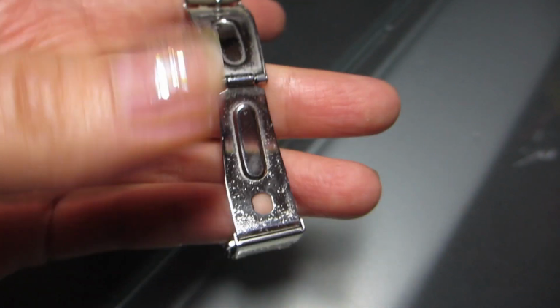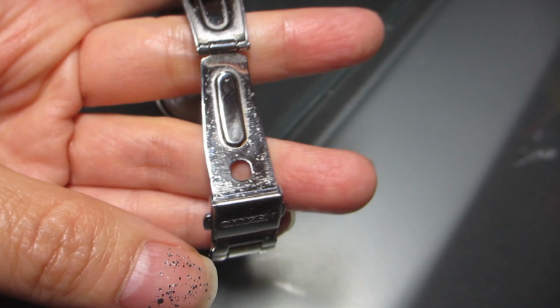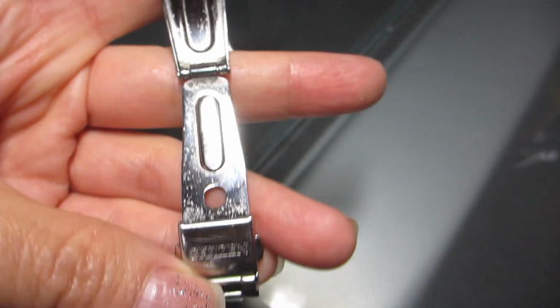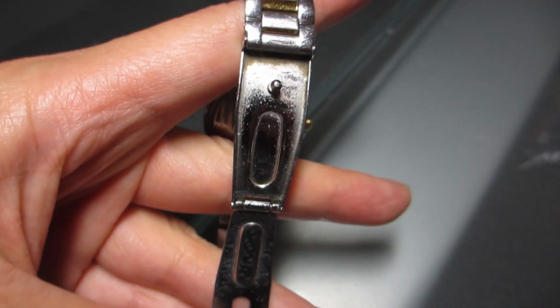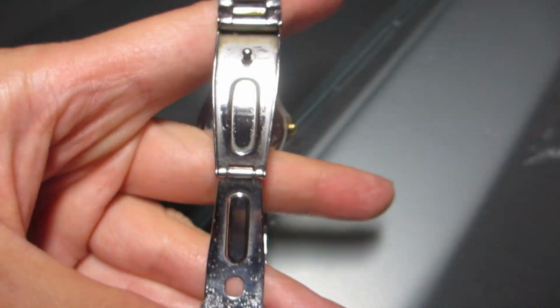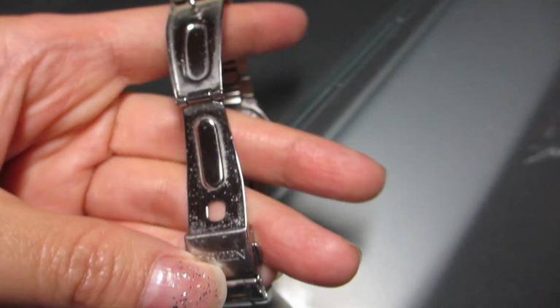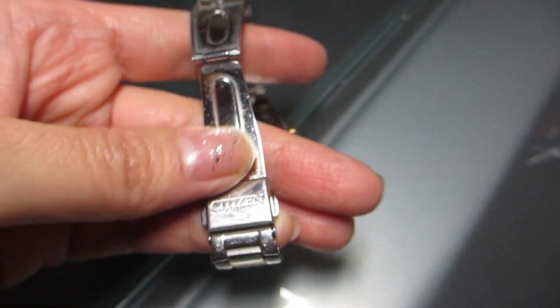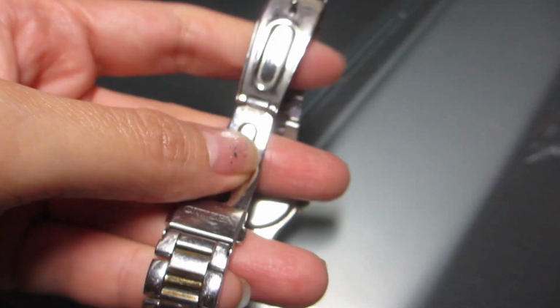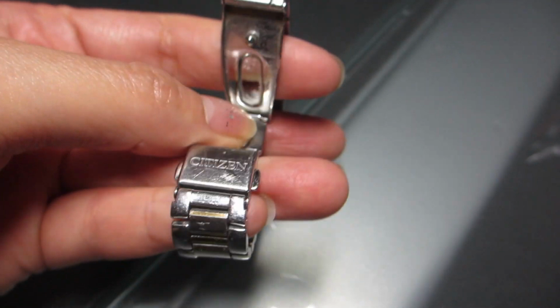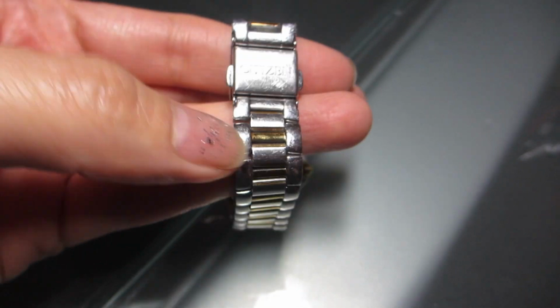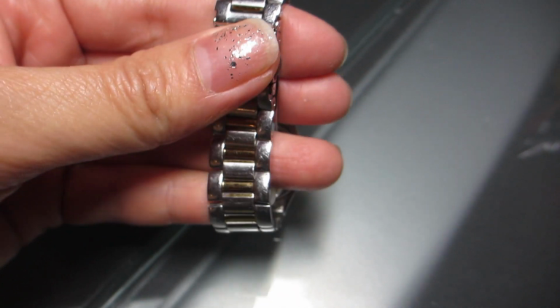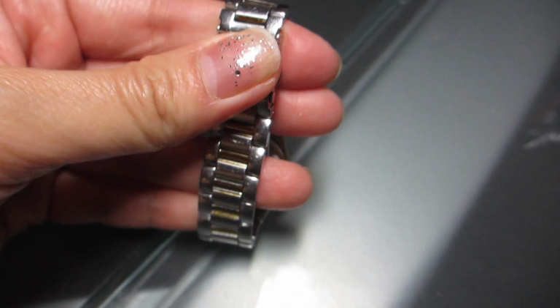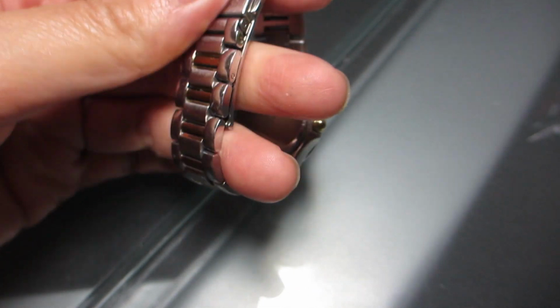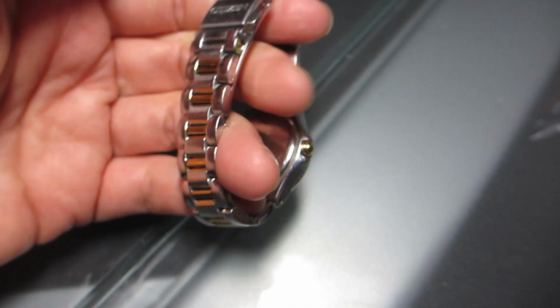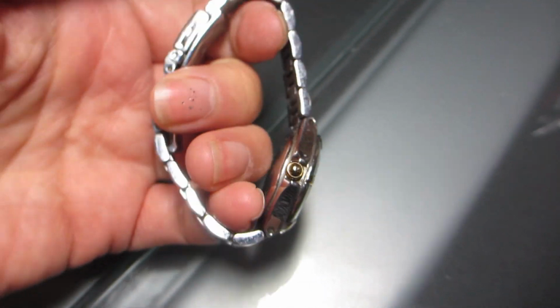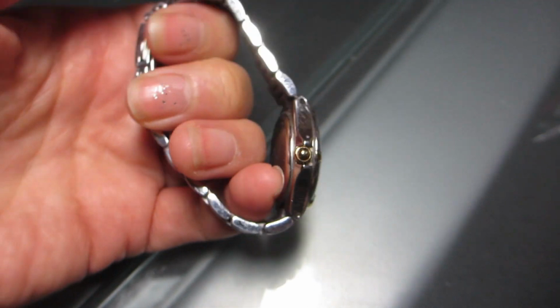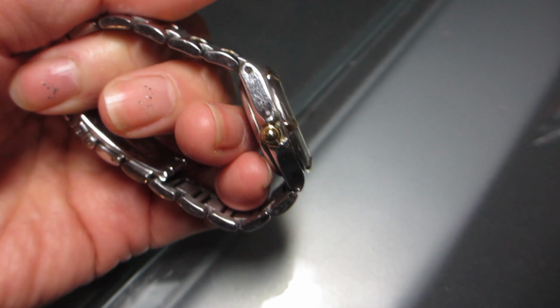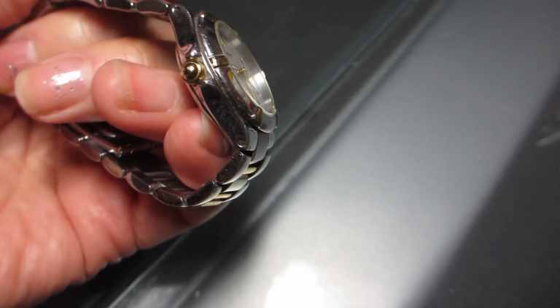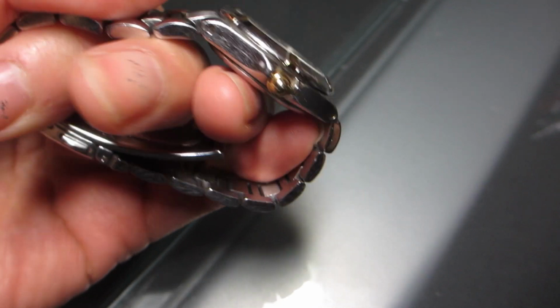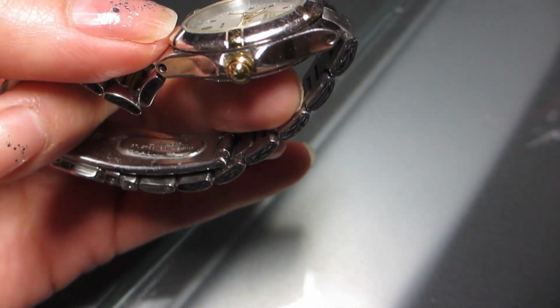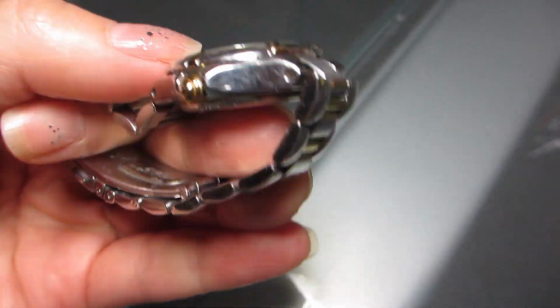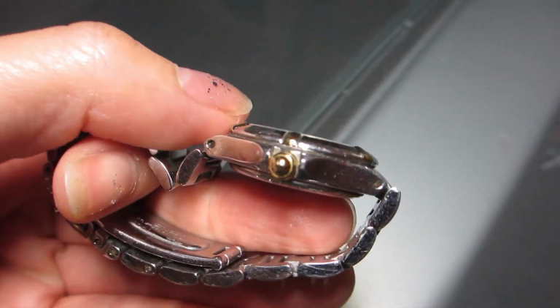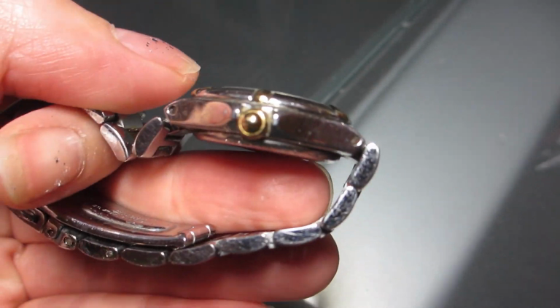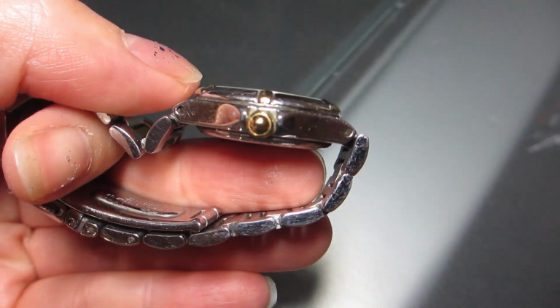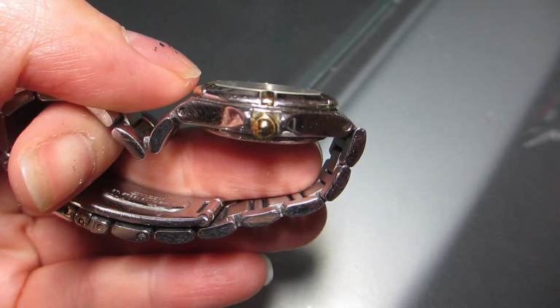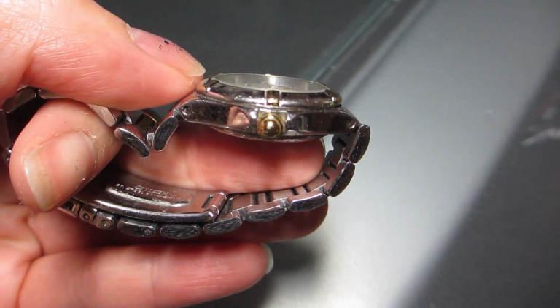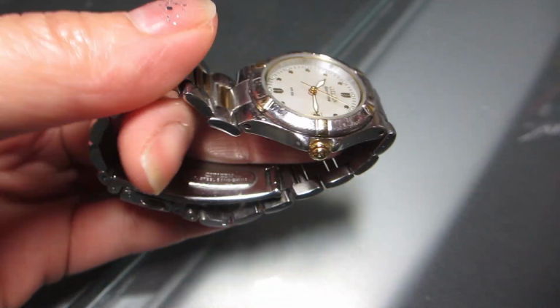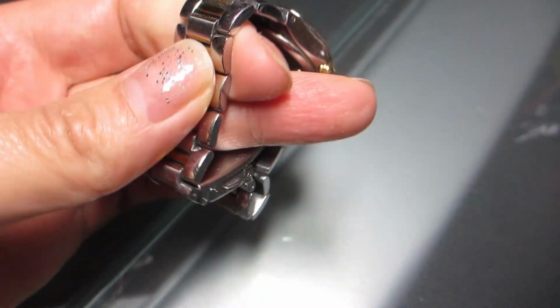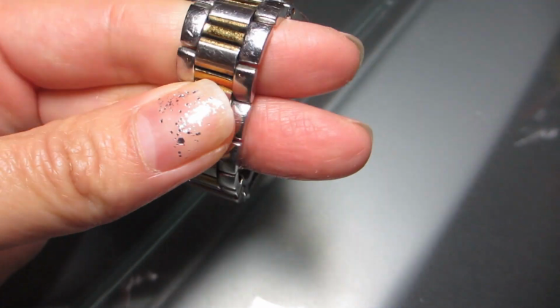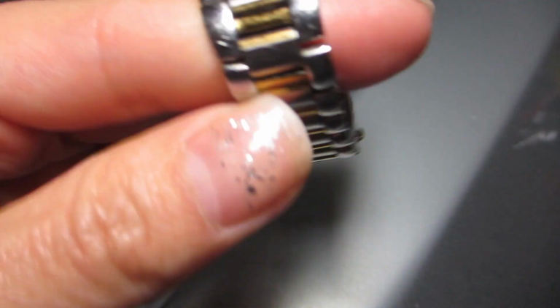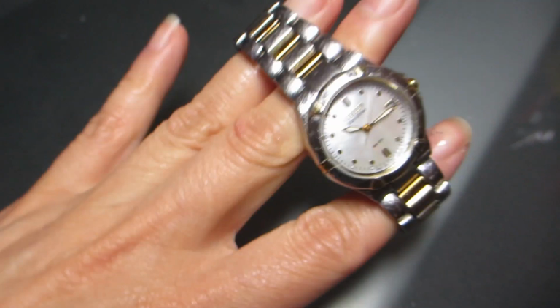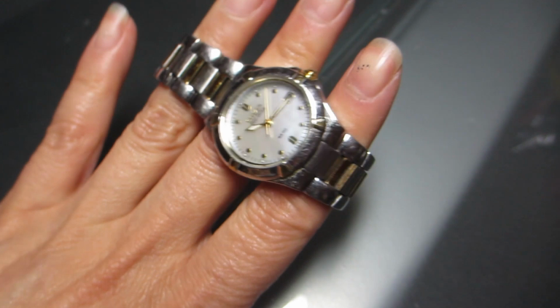This watch has a beautiful stainless steel silver and gold chain linked wrist strap that can be adjusted to your size. The clasp is a fold-over clasp with push buttons to help secure the watch on your wrist.